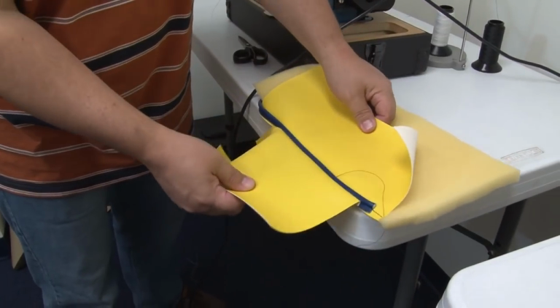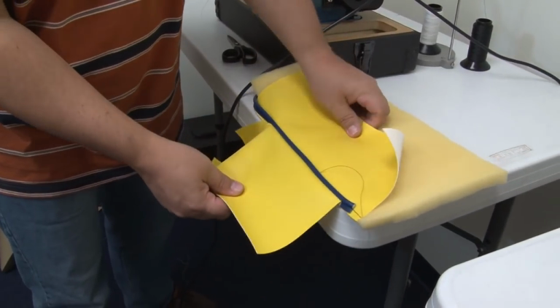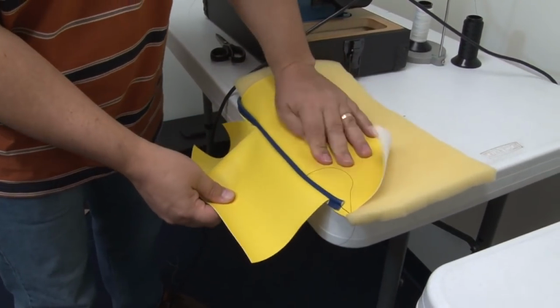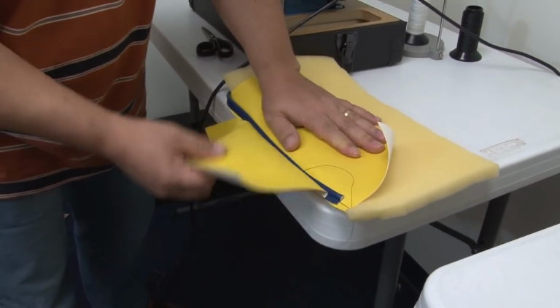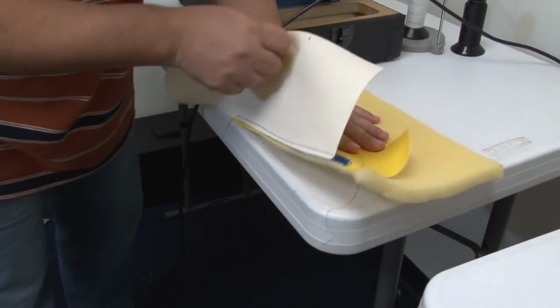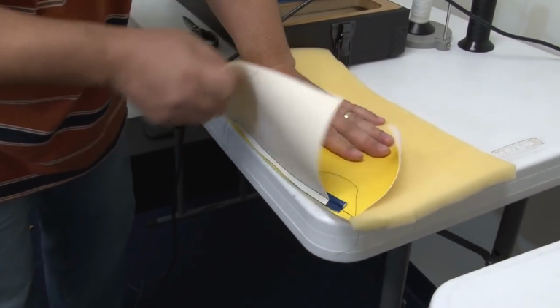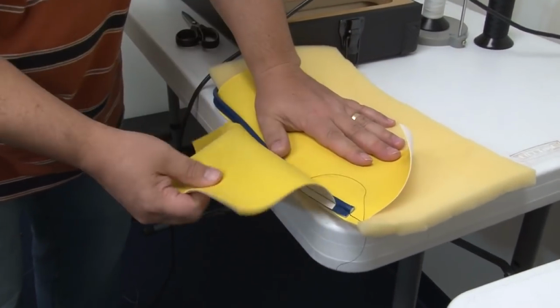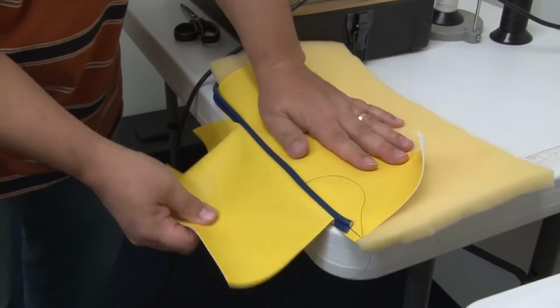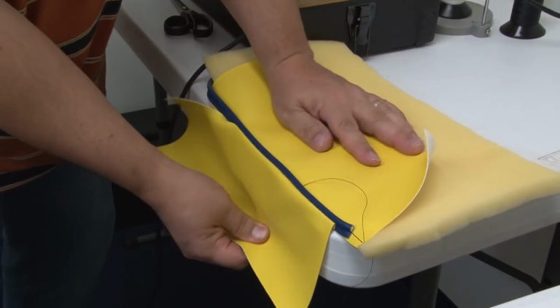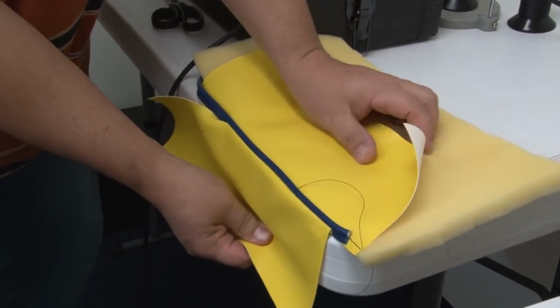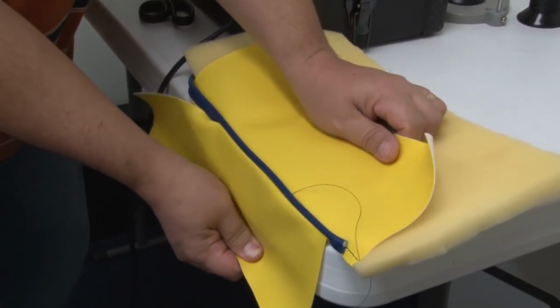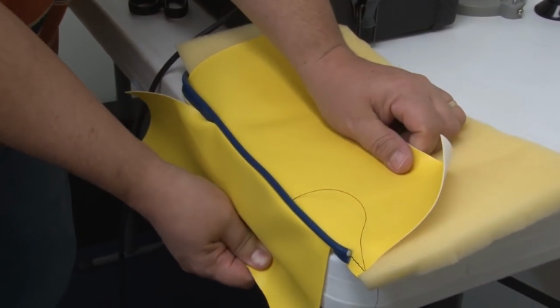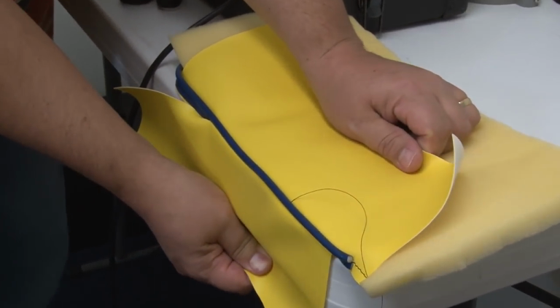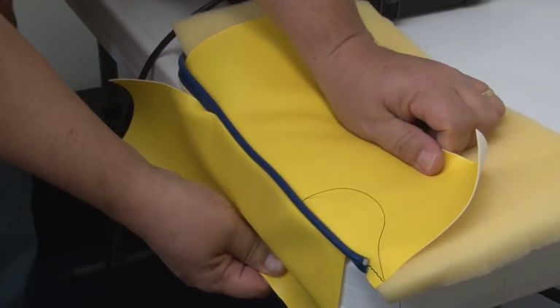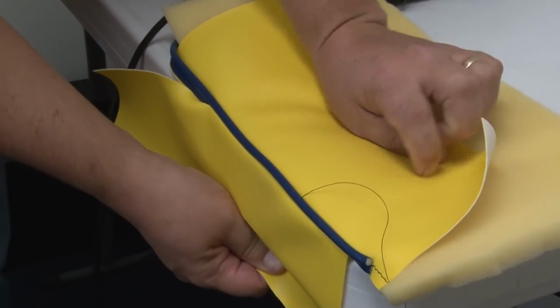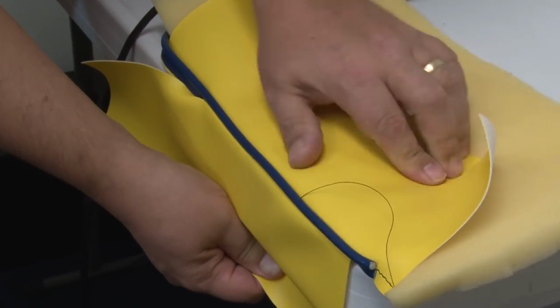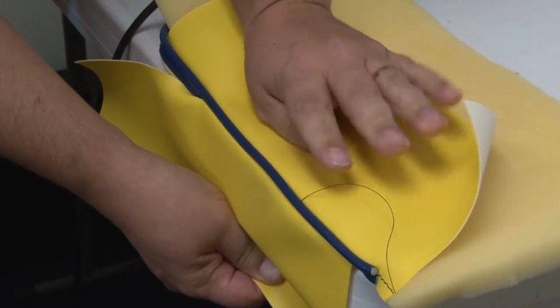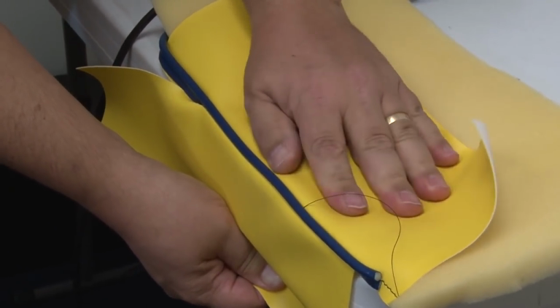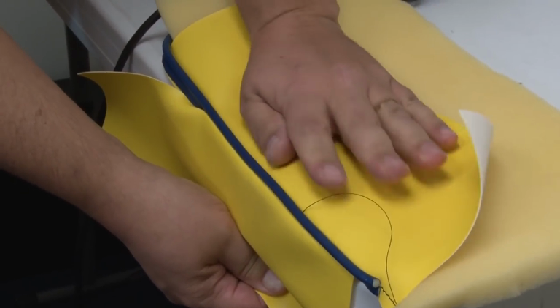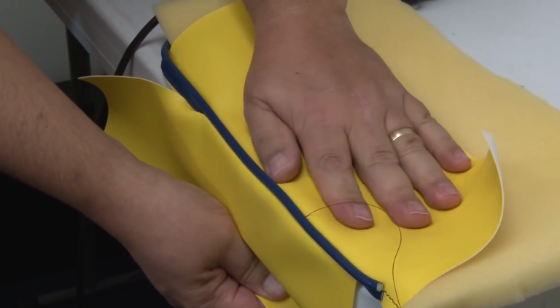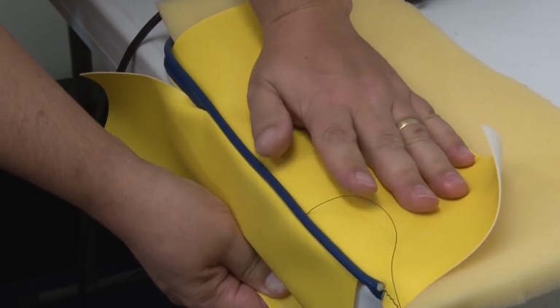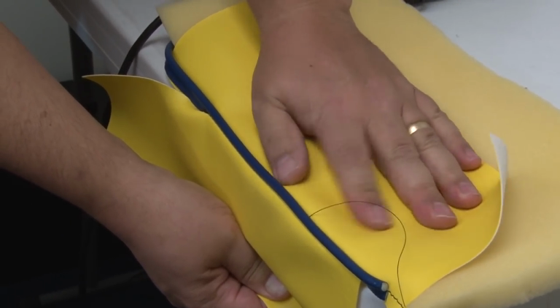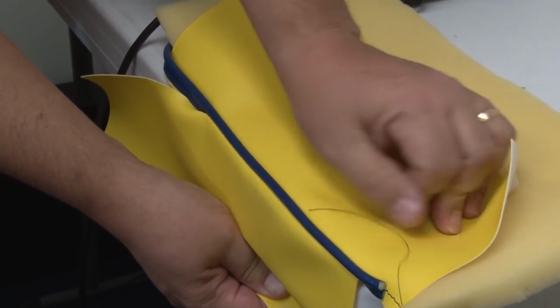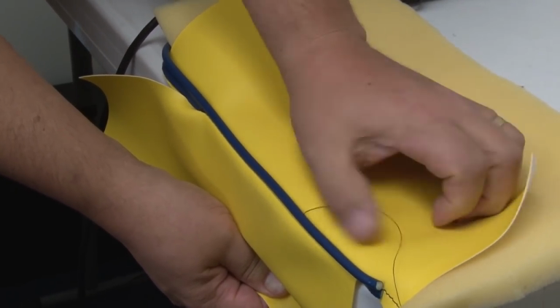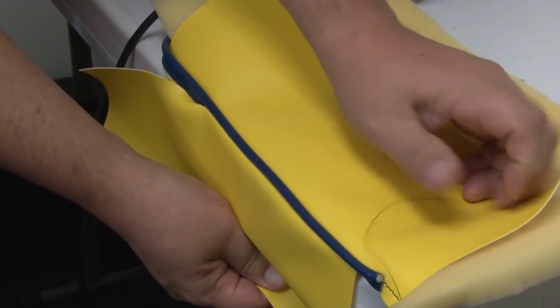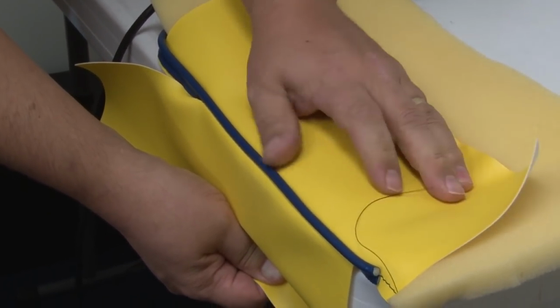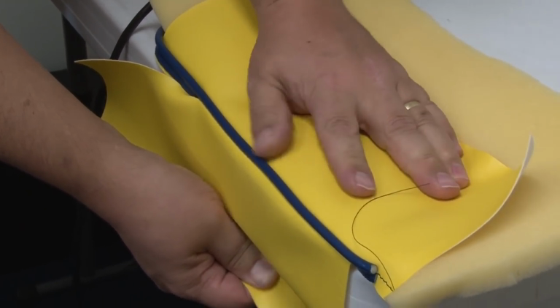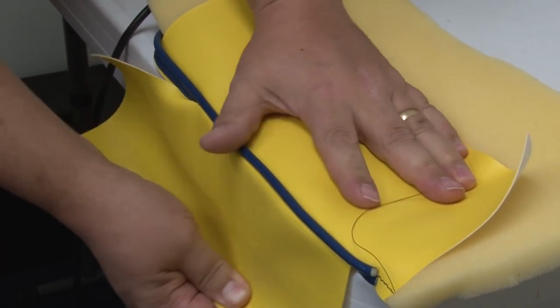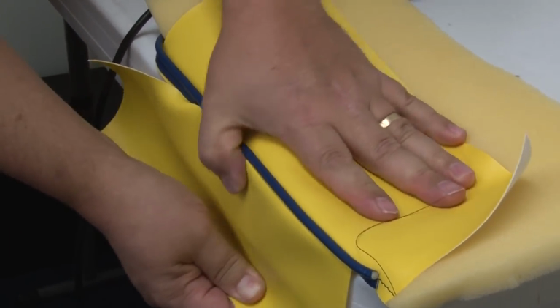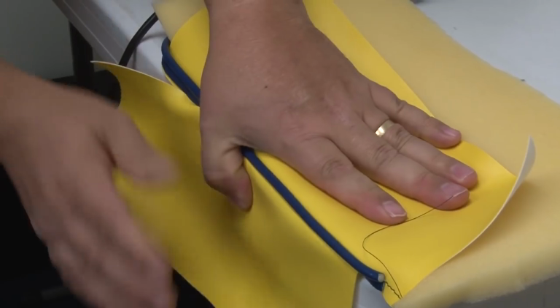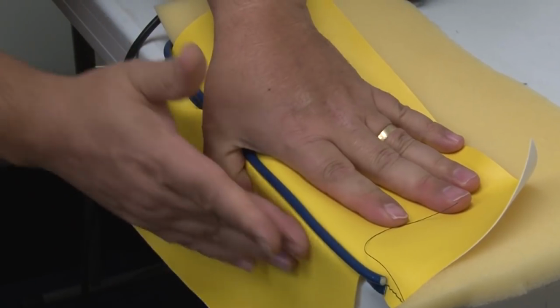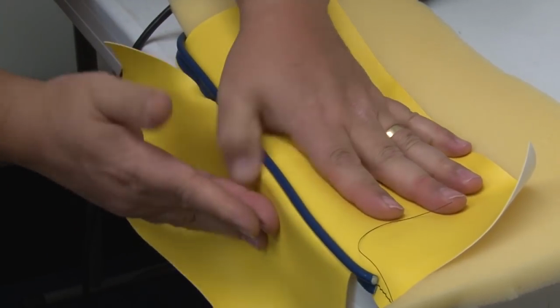We're going to hold the assembly against the side of the table to show you kind of what it would look like in a completed application — possibly an automotive application or even a boat seat application.